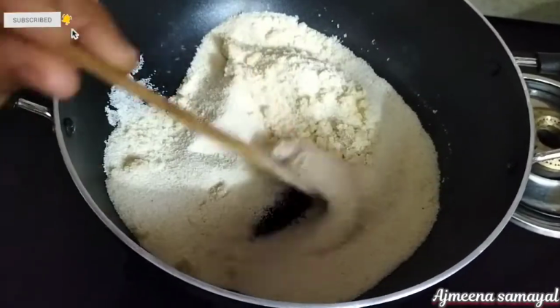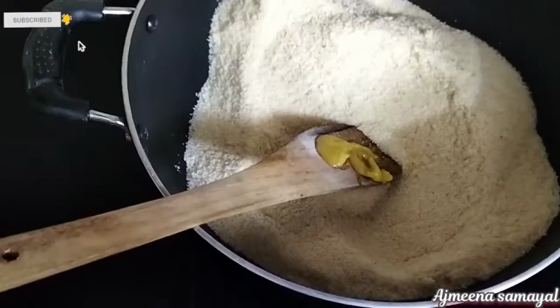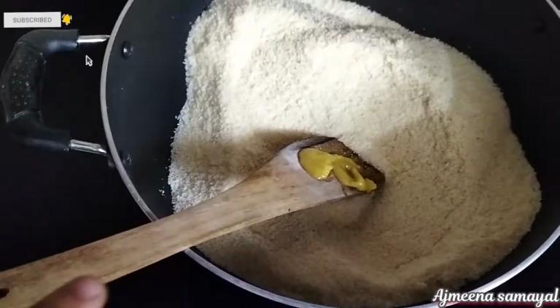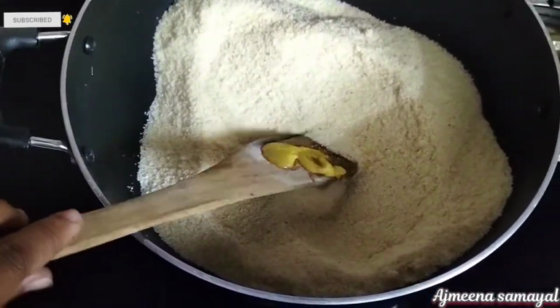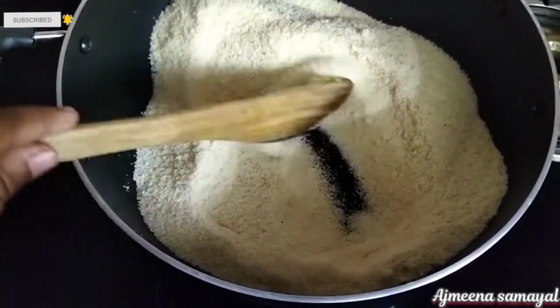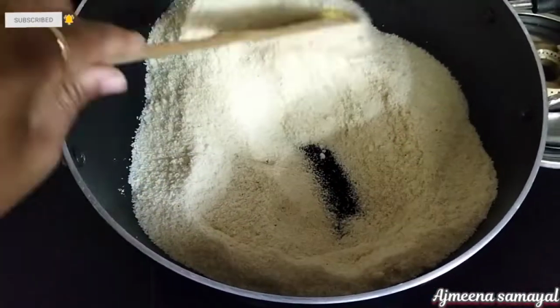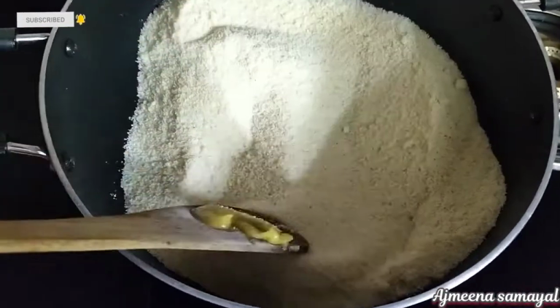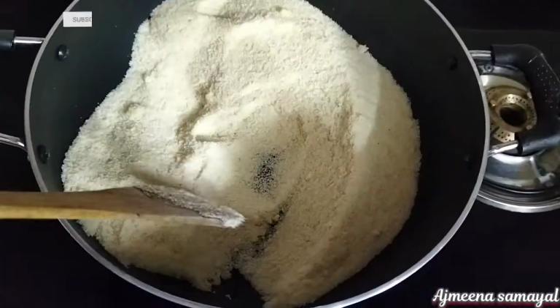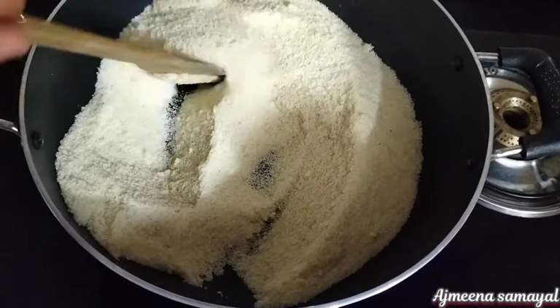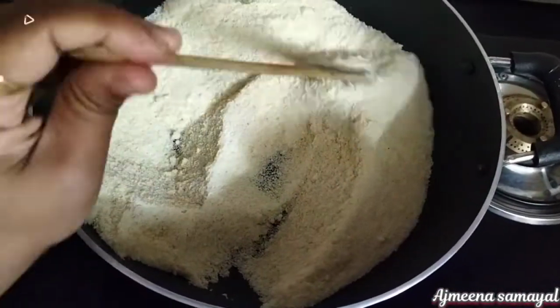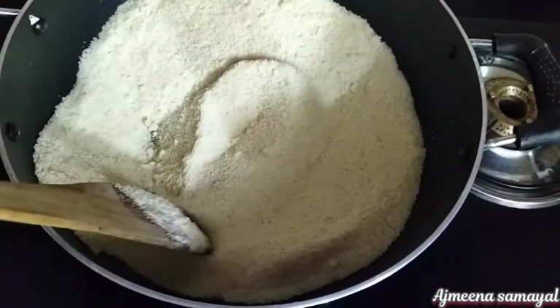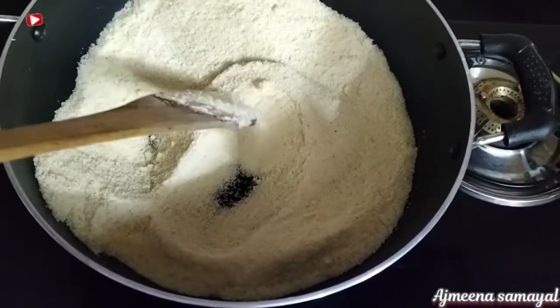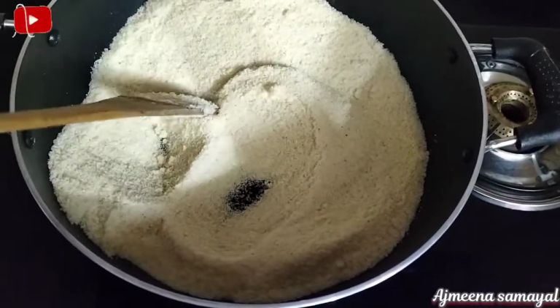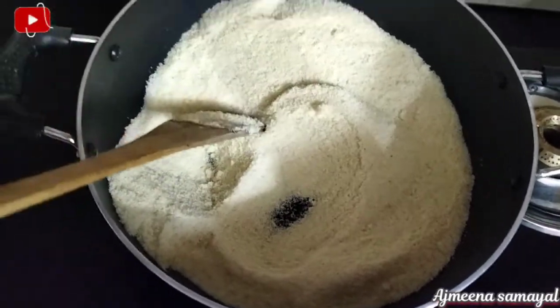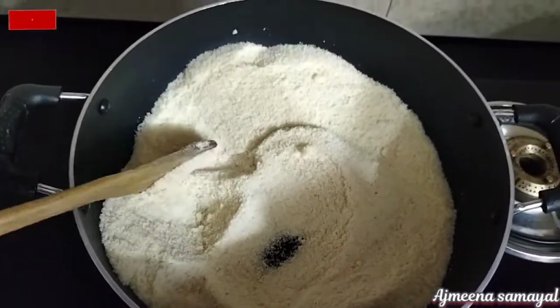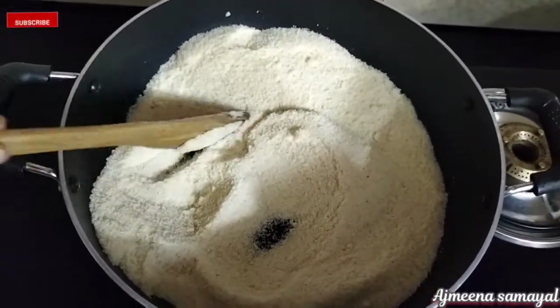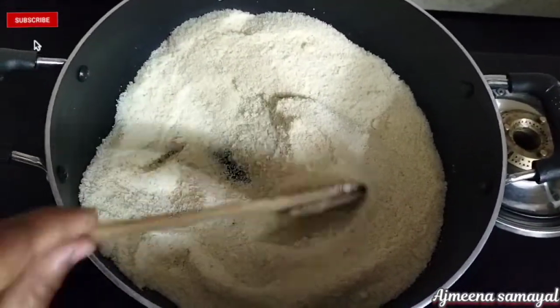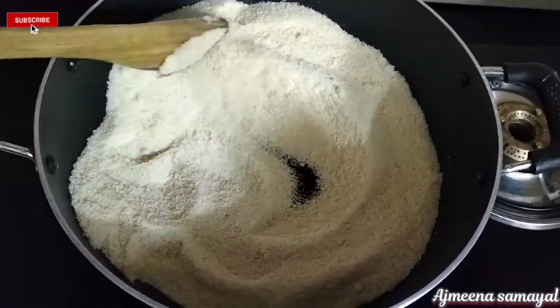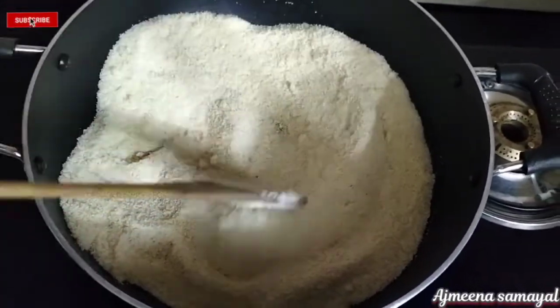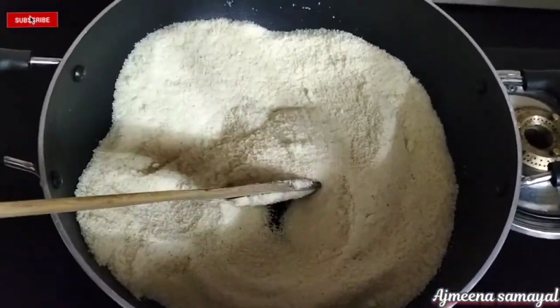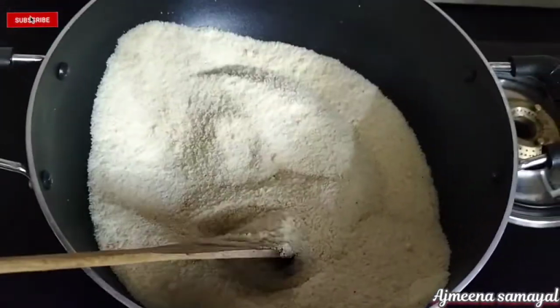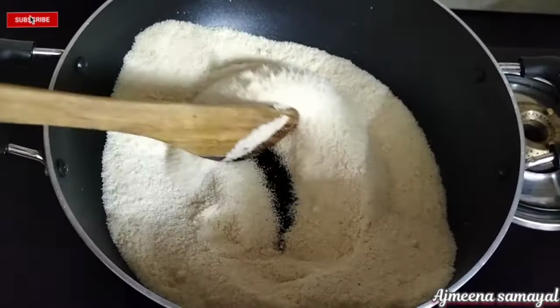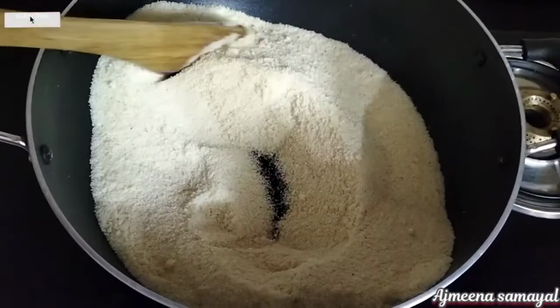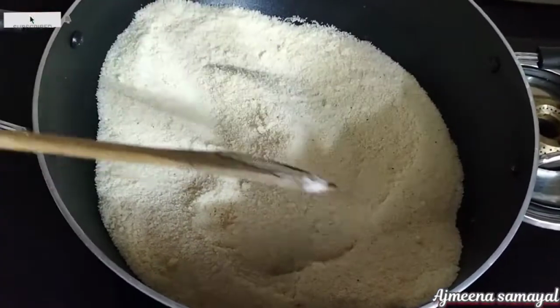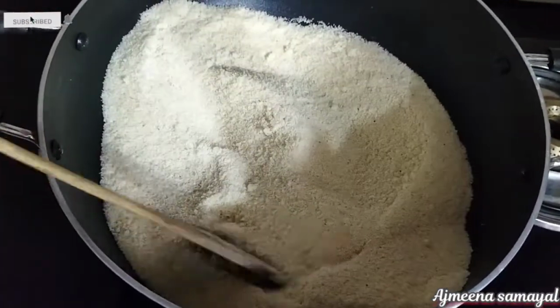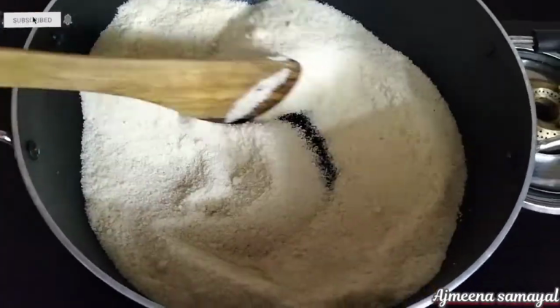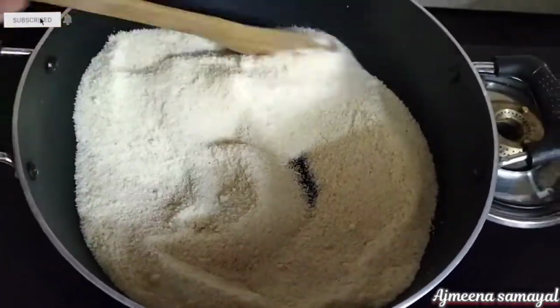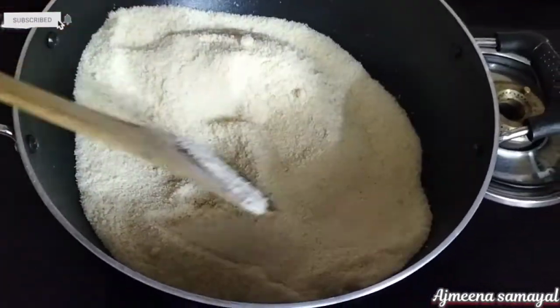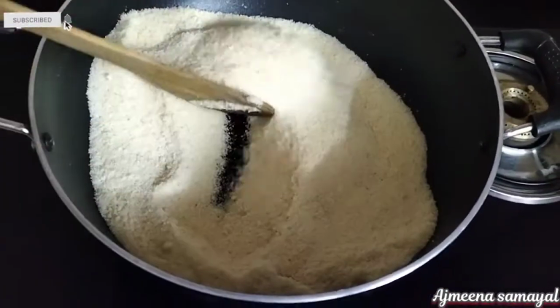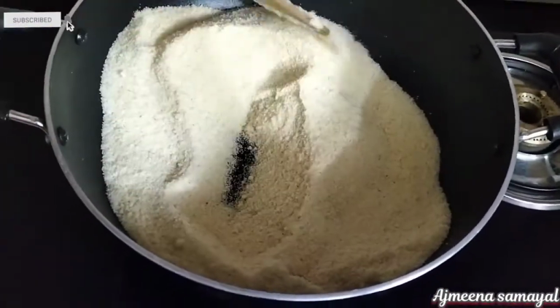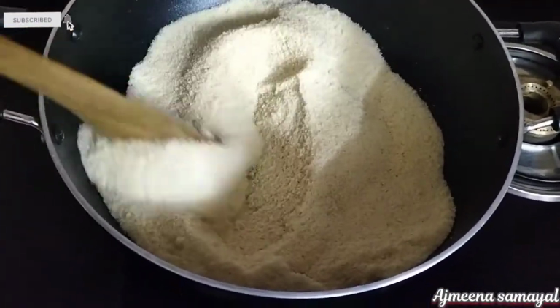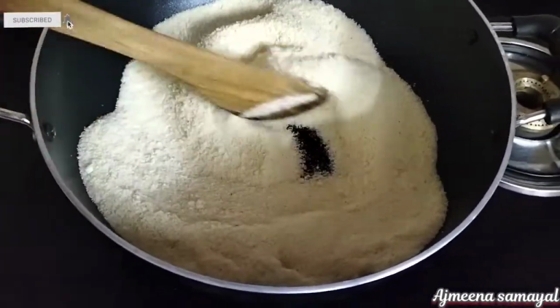Put in medium flame. Add 1 spoon — the taste will increase. Add for a good taste. If you want to make it for the kids, you can mix in the raw.